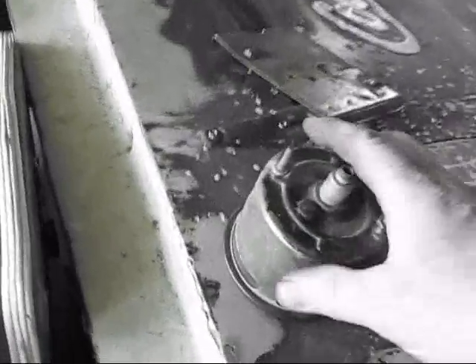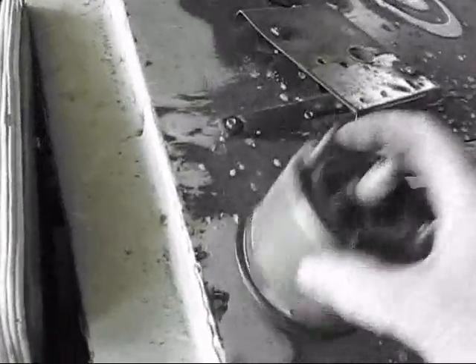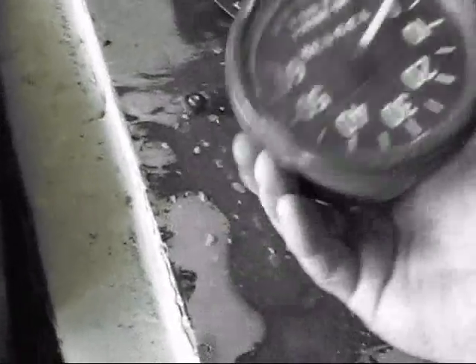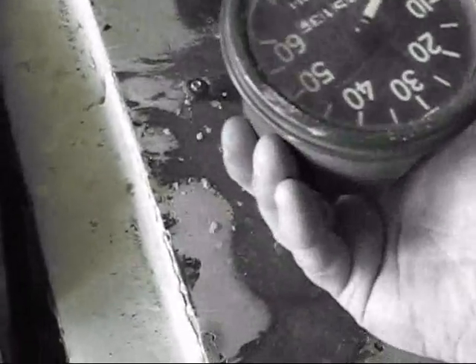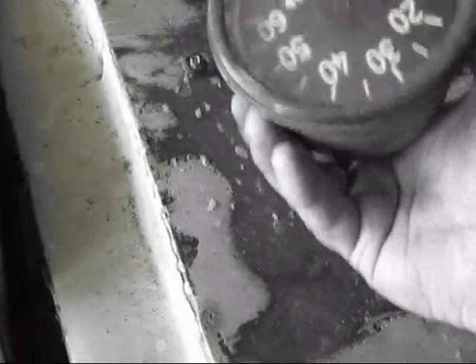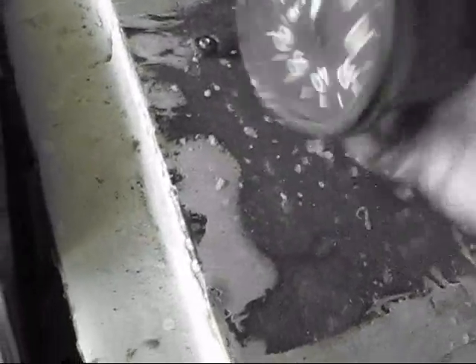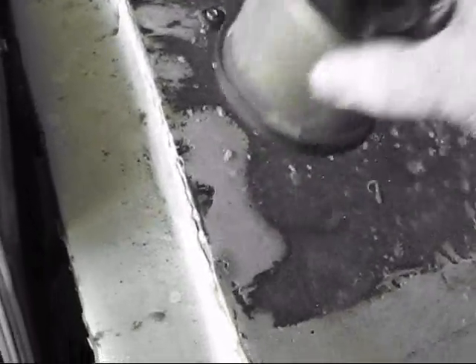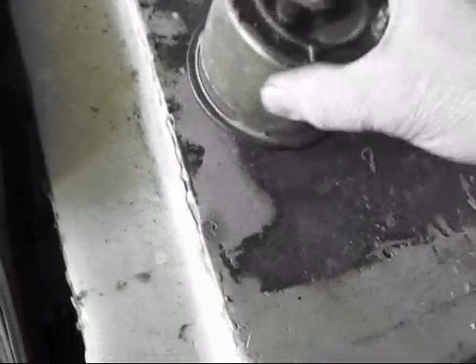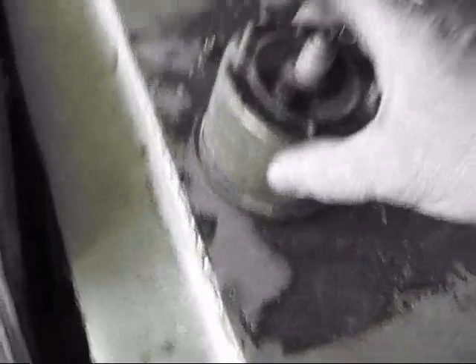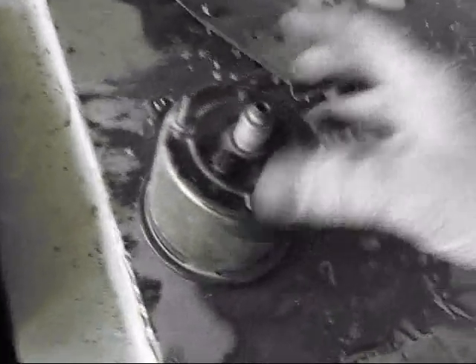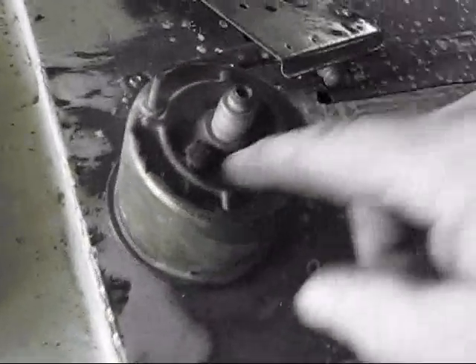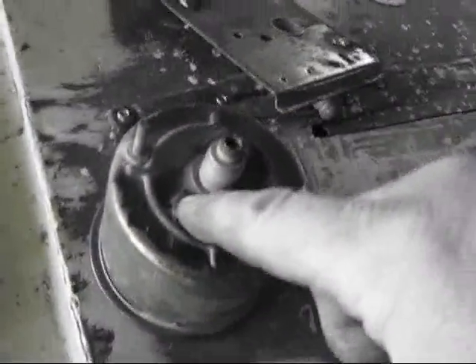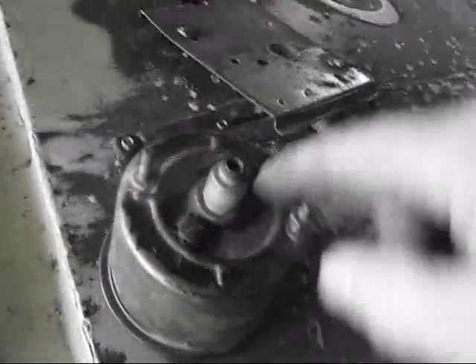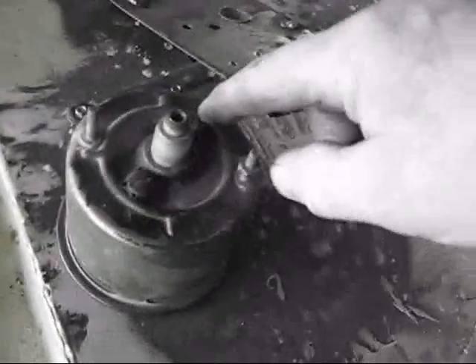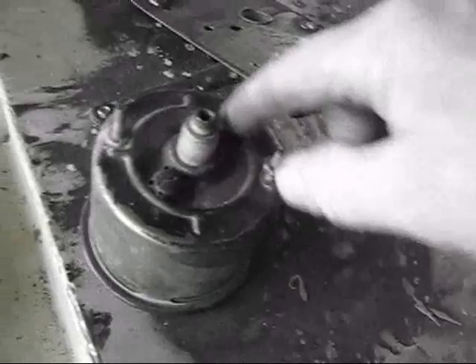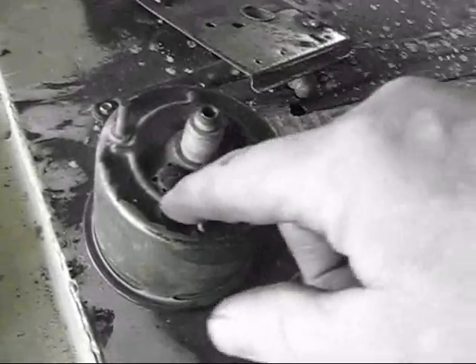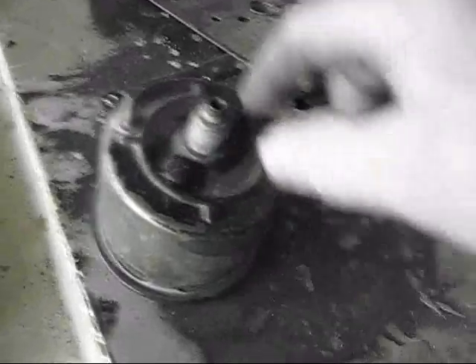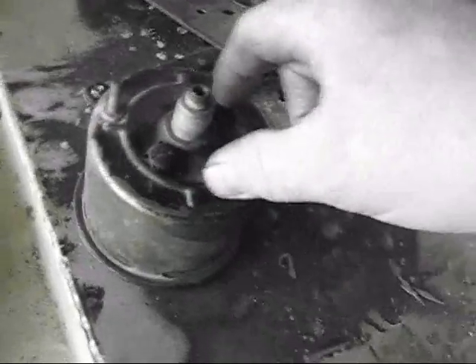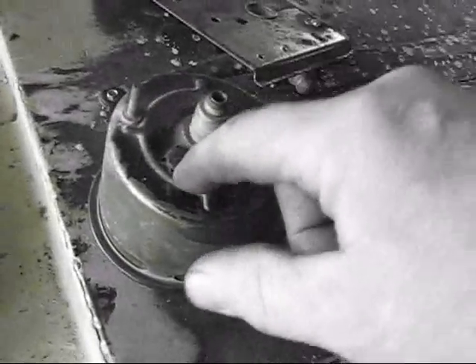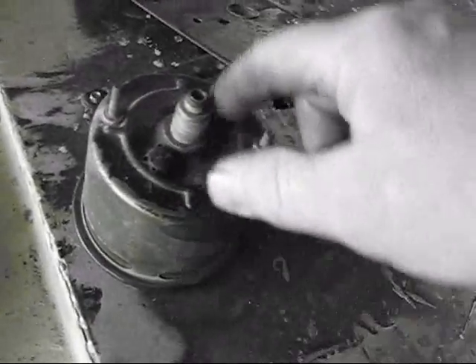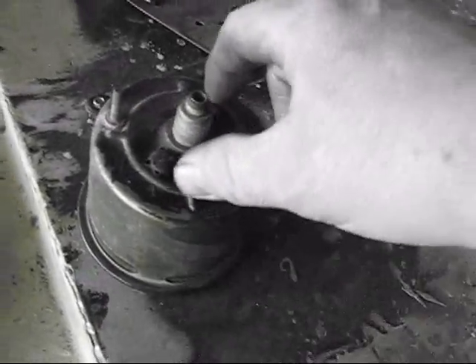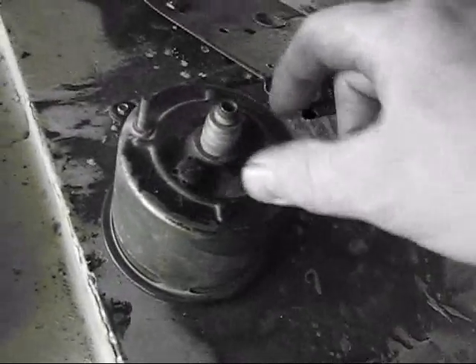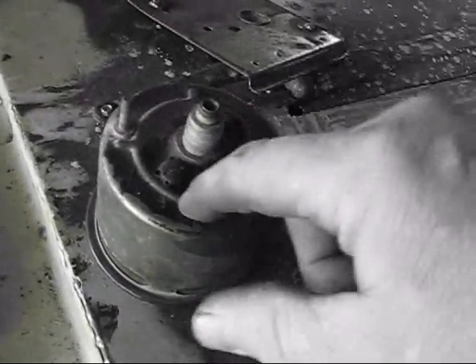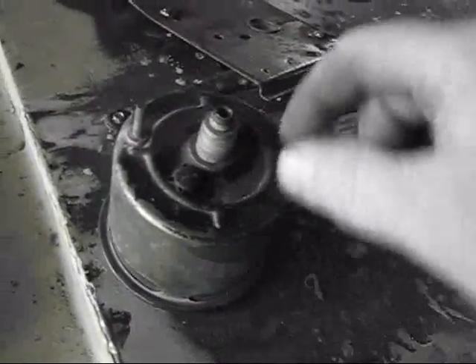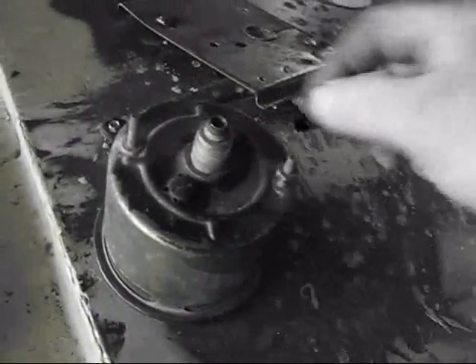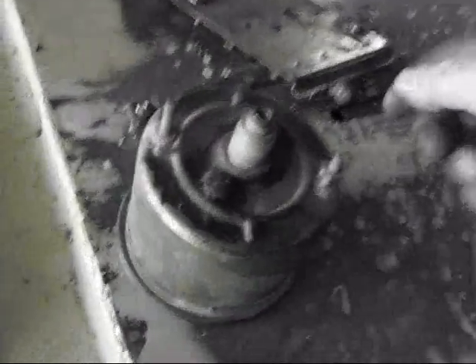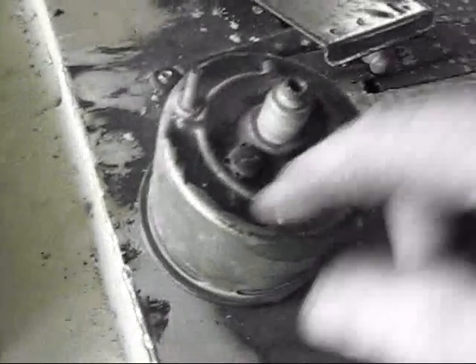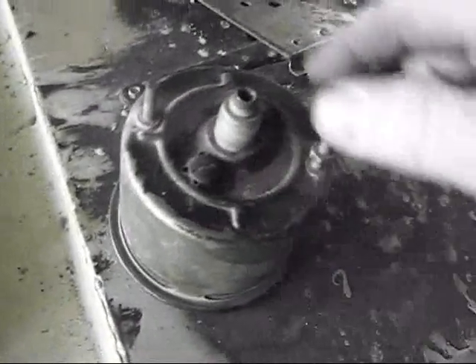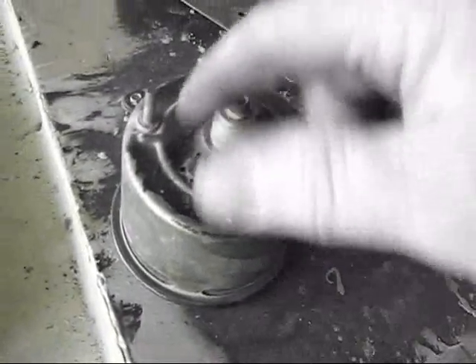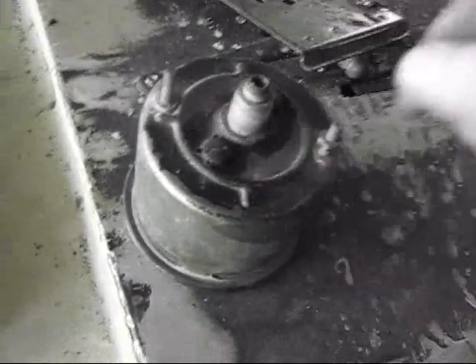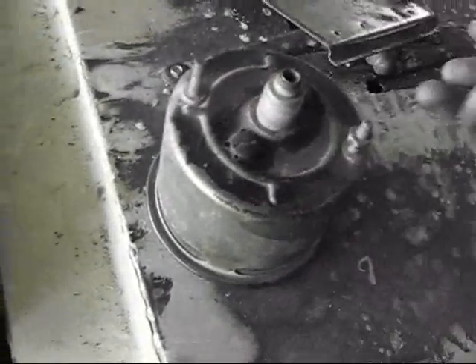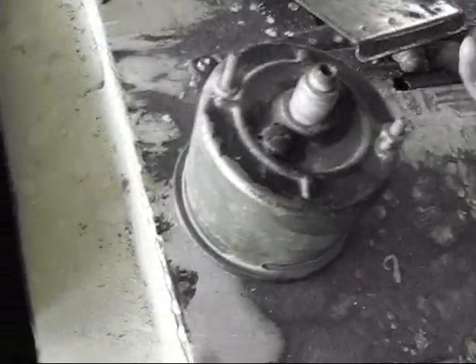Here's the back of the speedometer. There are a couple of screws here that probably adjust the speedometer some sort of way. So it's probably better if I don't cover those up.